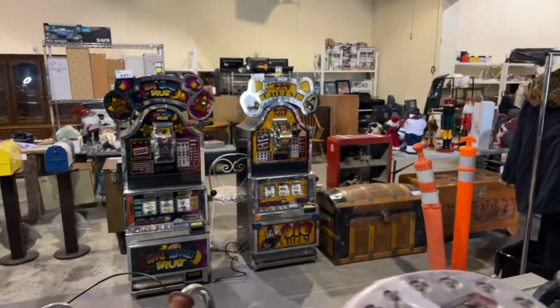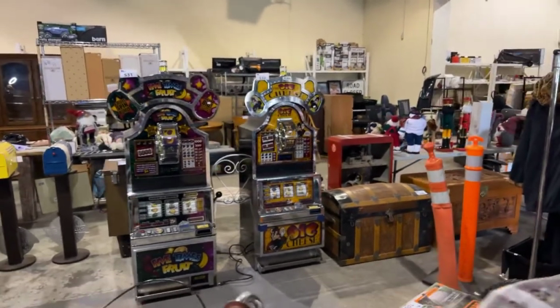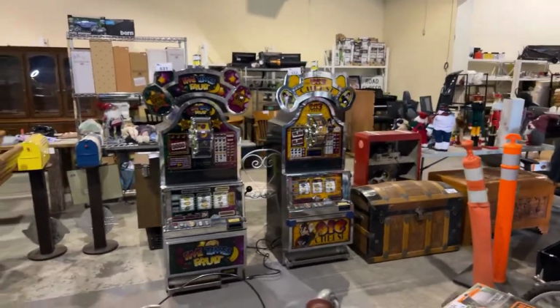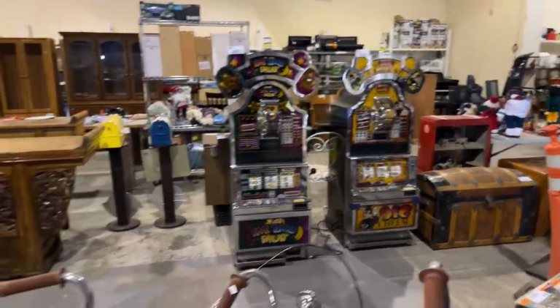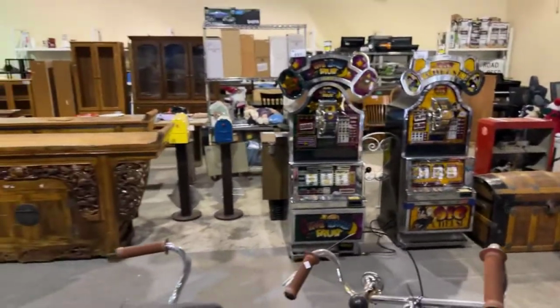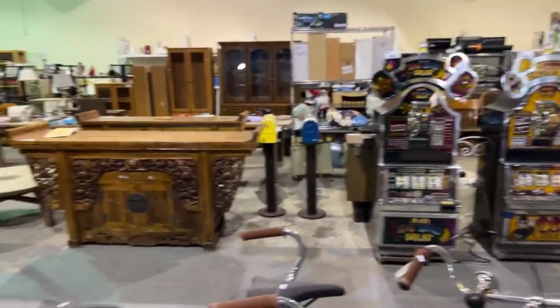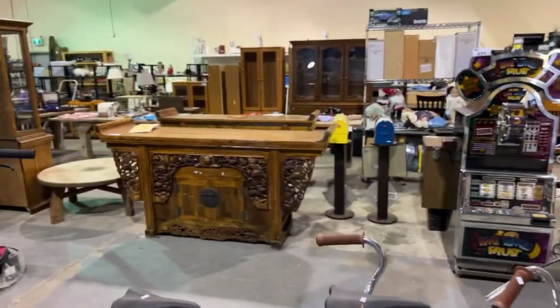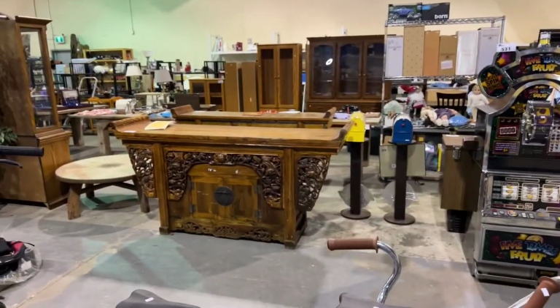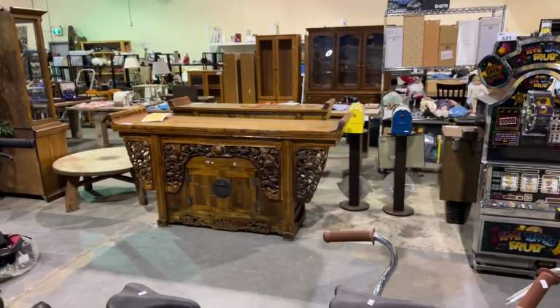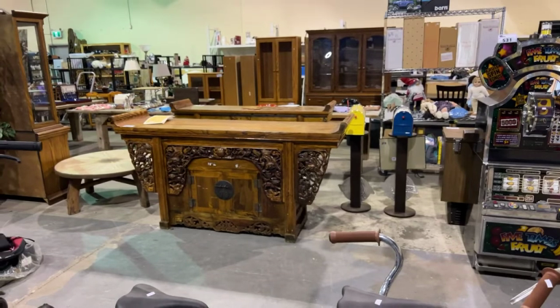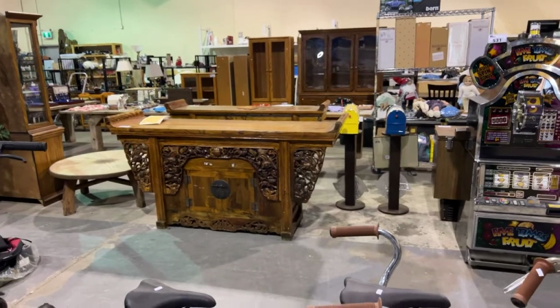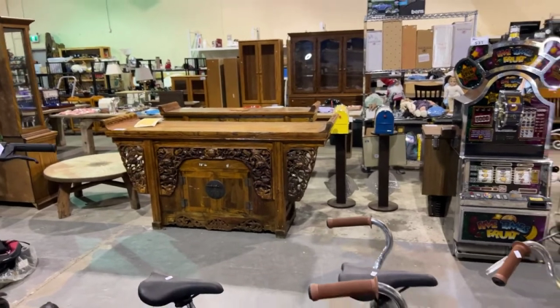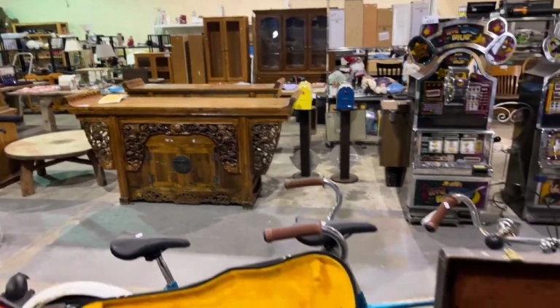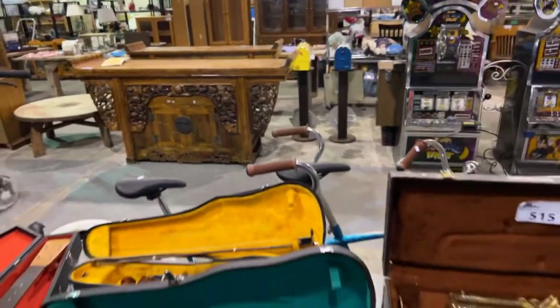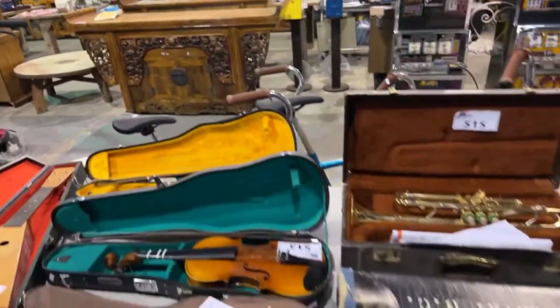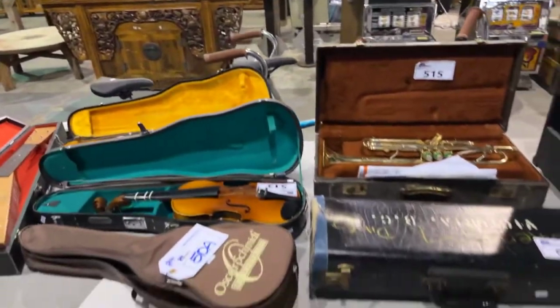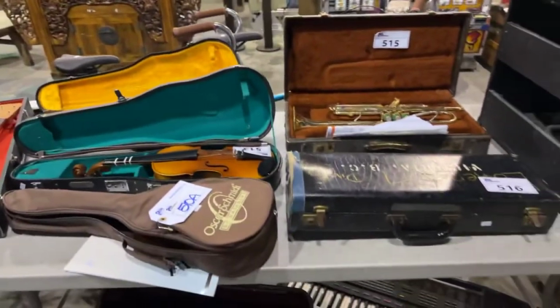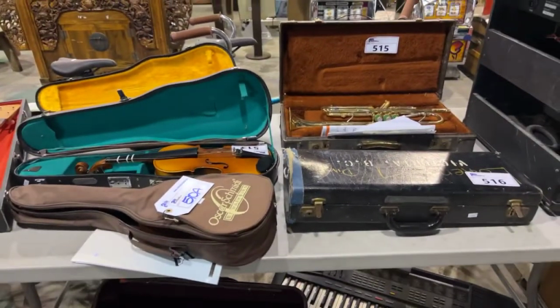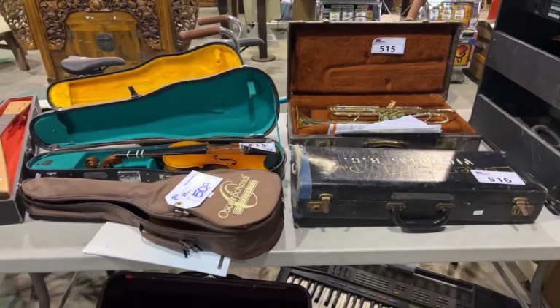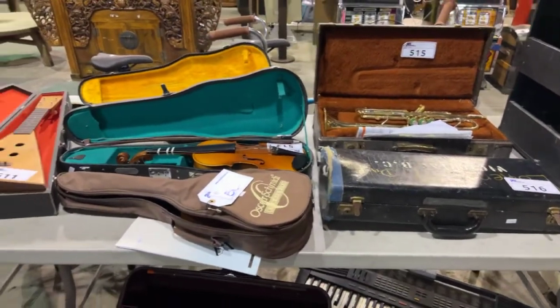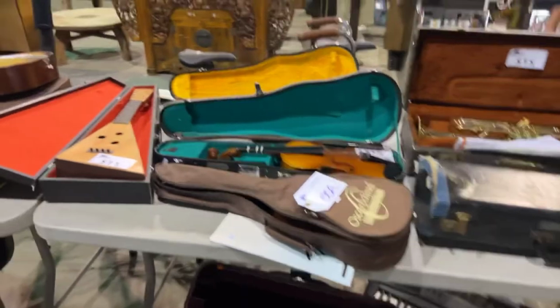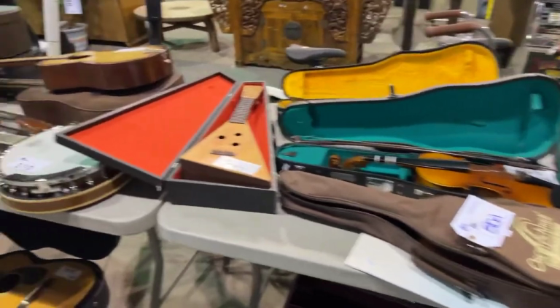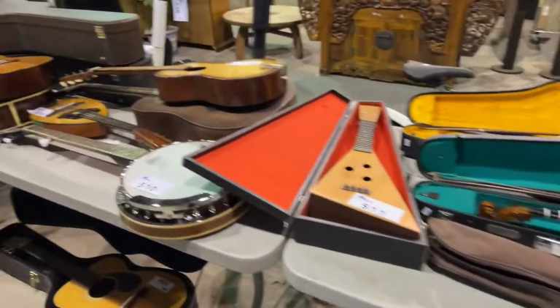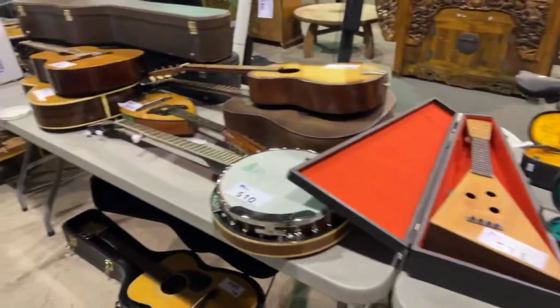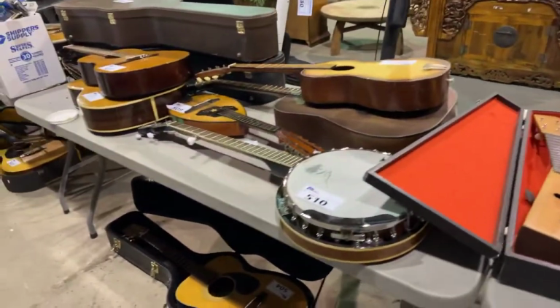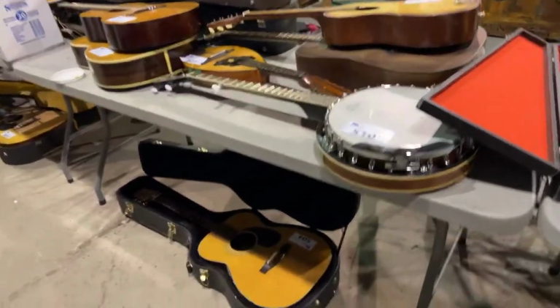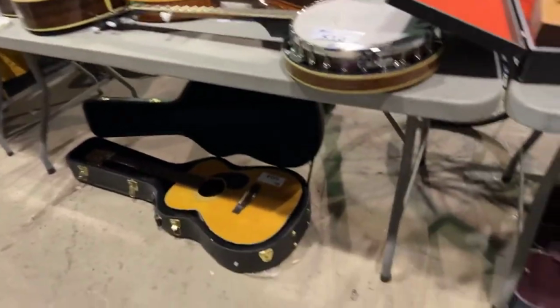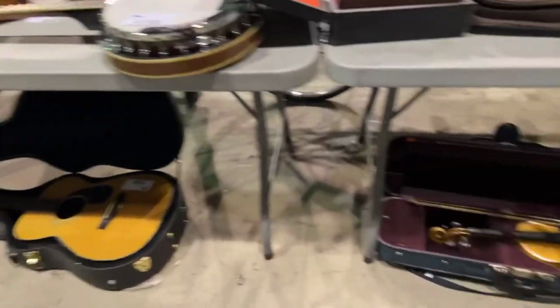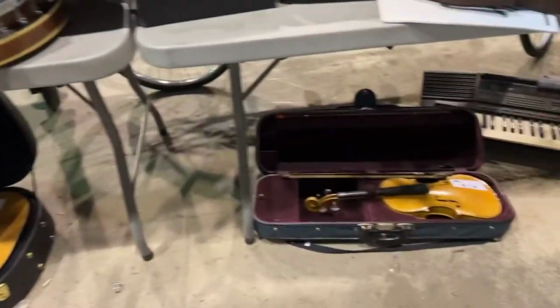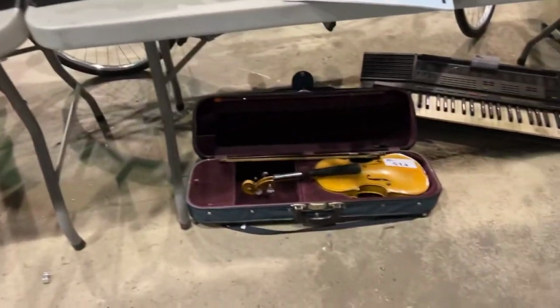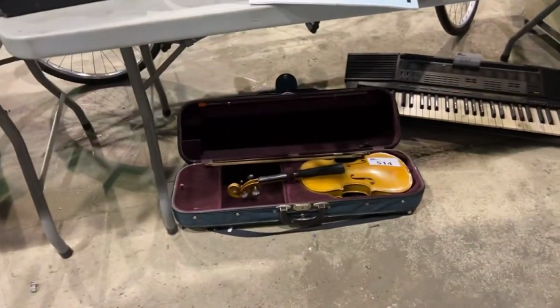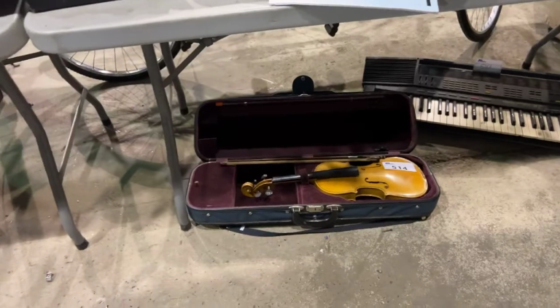We've got a beautiful dome top trunk over there. Look at the Chinese cabinet. We've got musical instruments — violins, banjos, guitars. A lot of them don't have strings, but there it is.